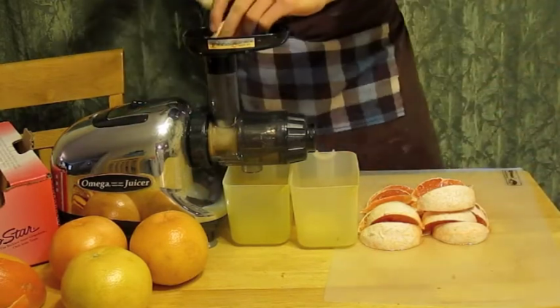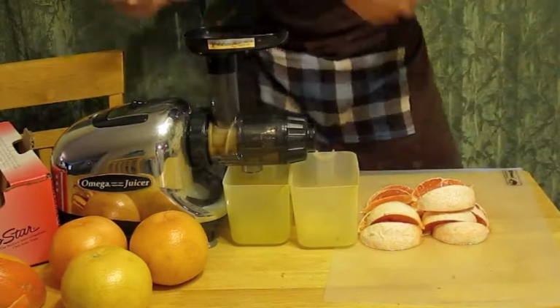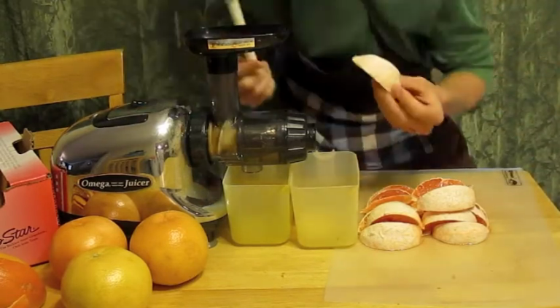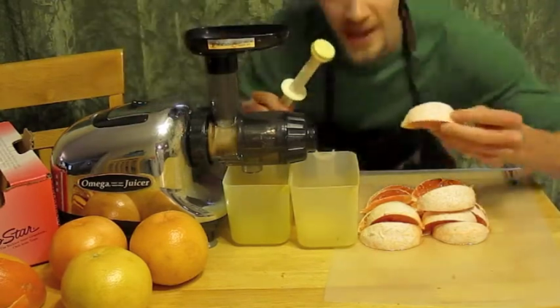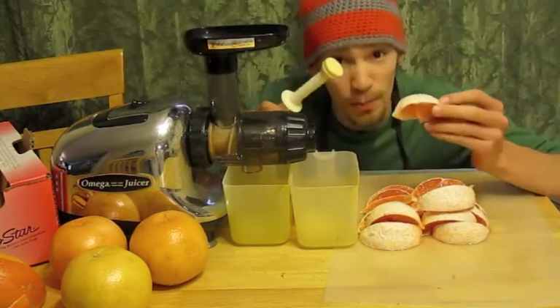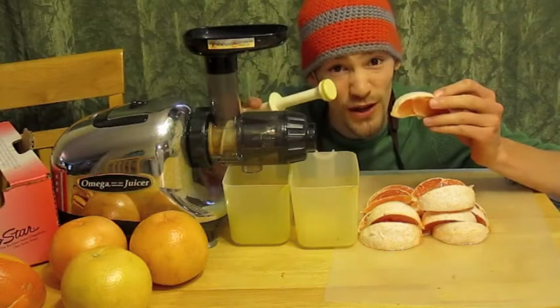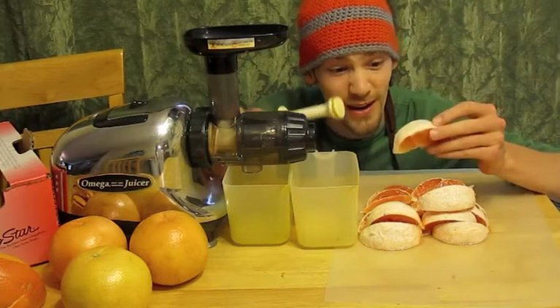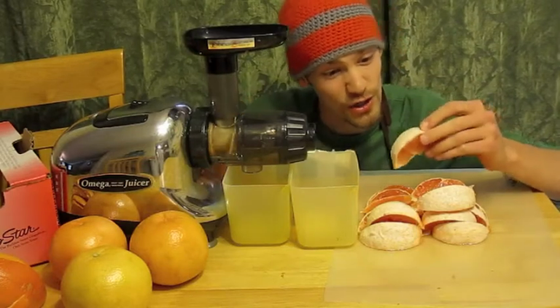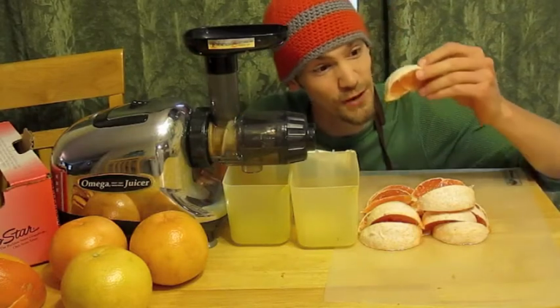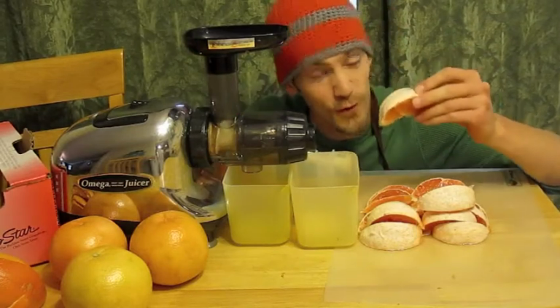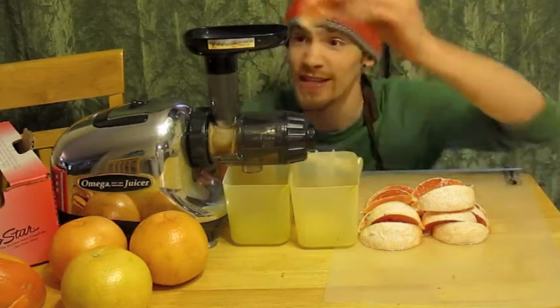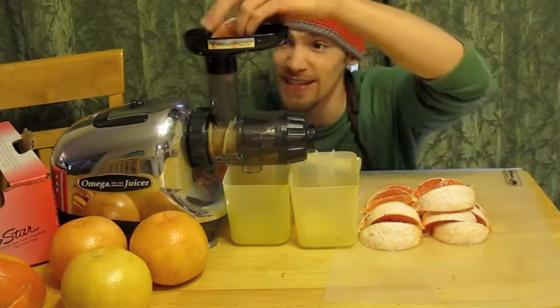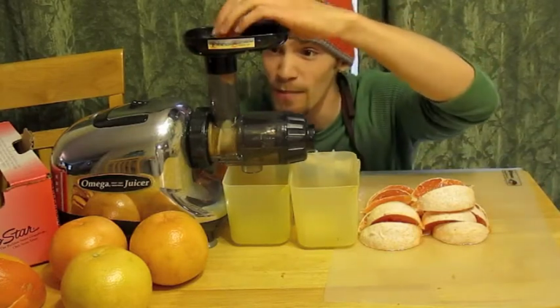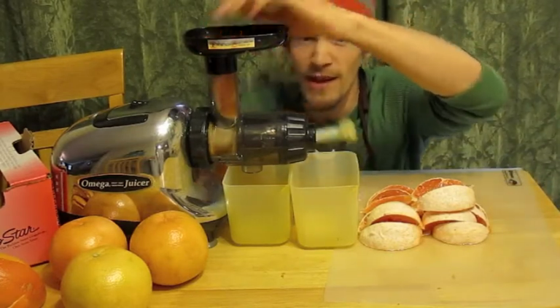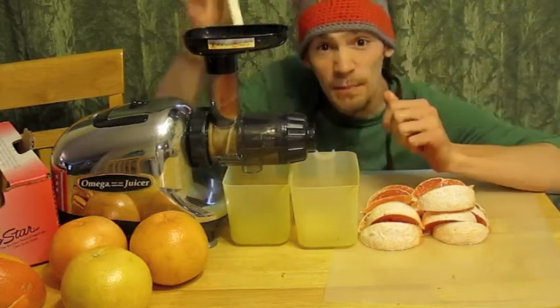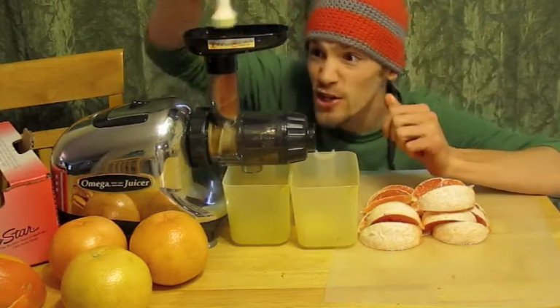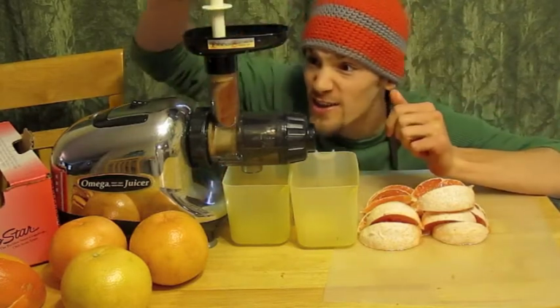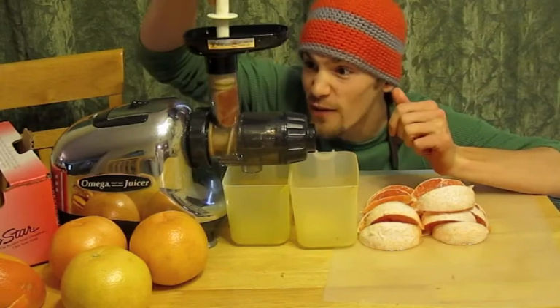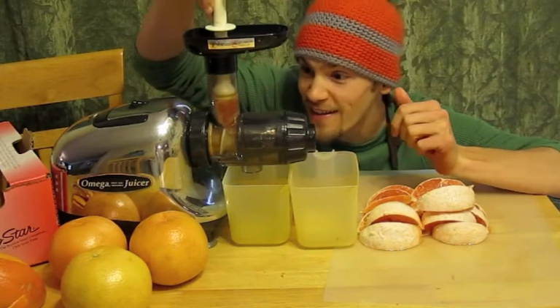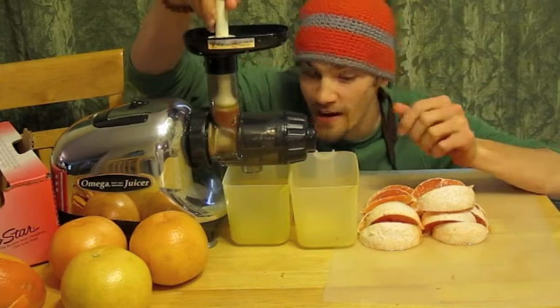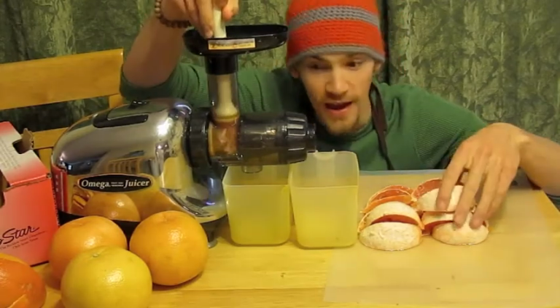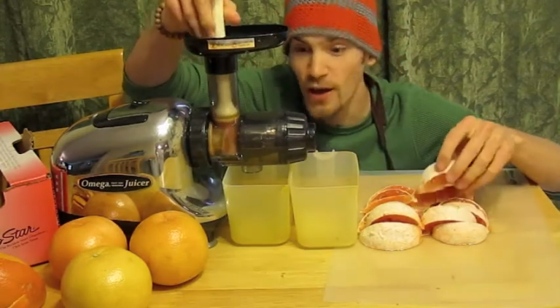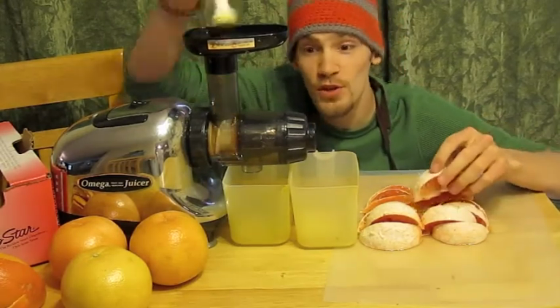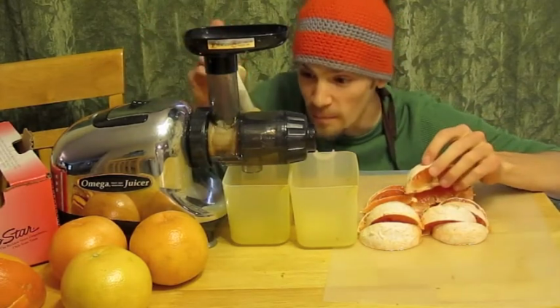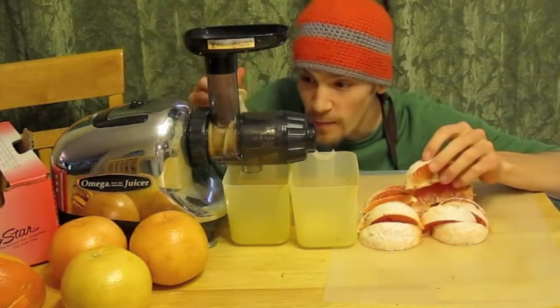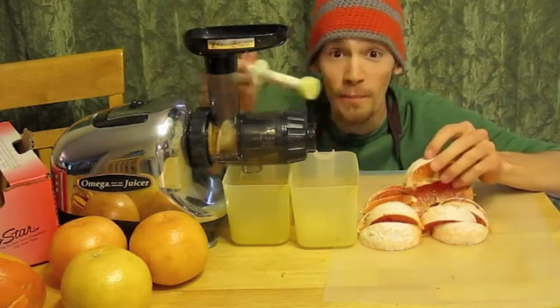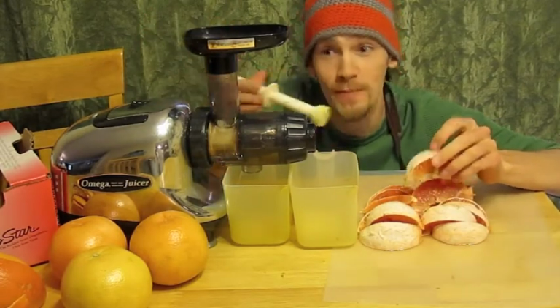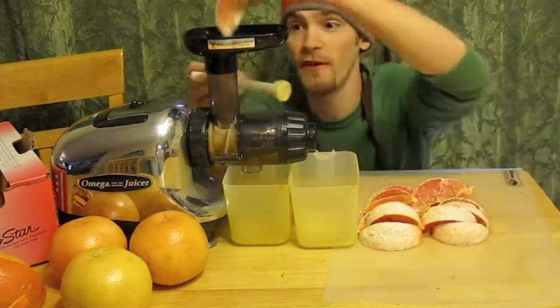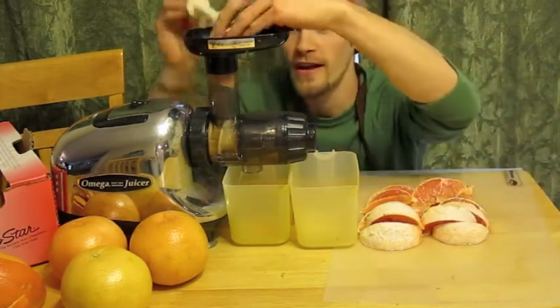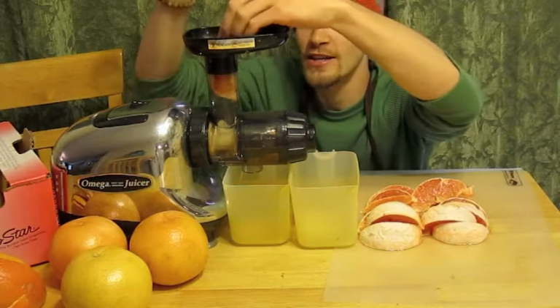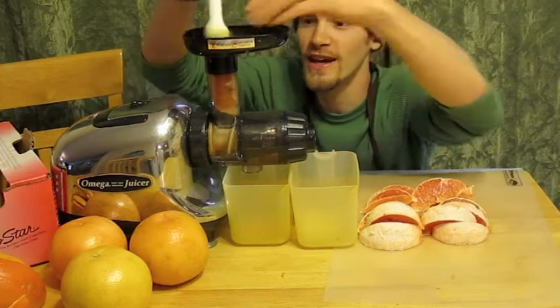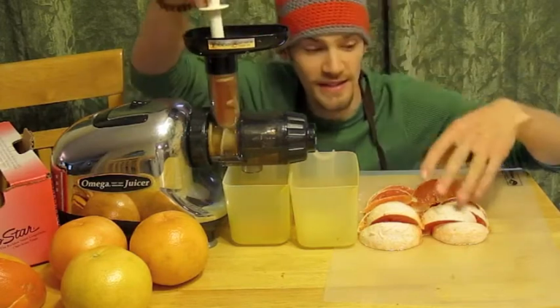Then you take your fruit. You've got a plunger thing right here. So you're going to take your fruit, stick it in the top, and take the plunger and shove it right down in there. And out comes the juice out the bottom, and the pulp comes out the far end, and it's really nice and easy.